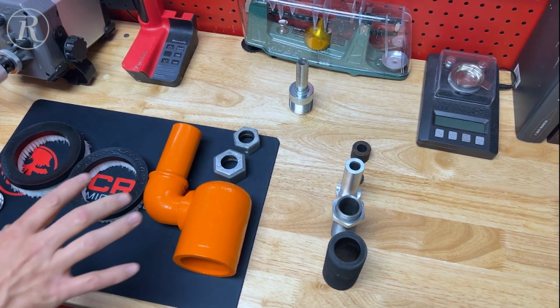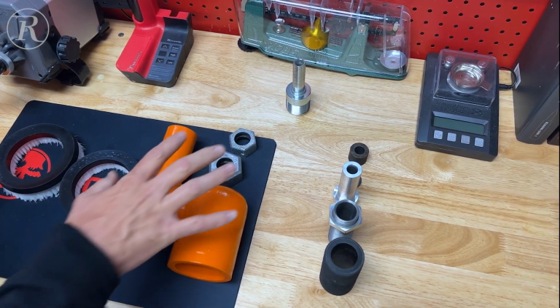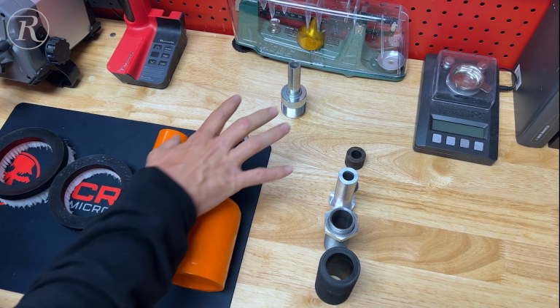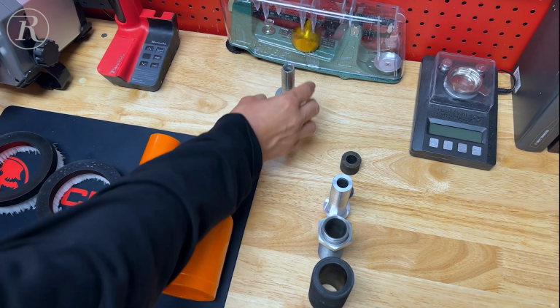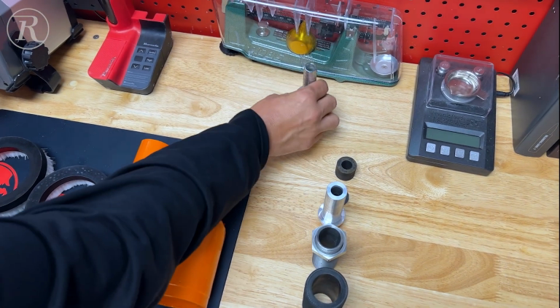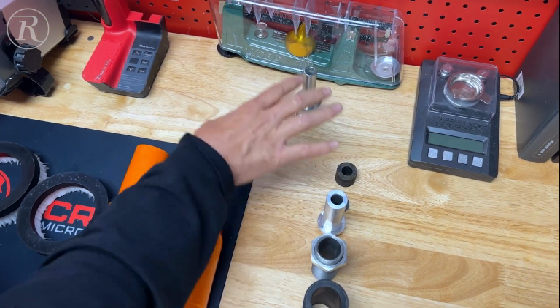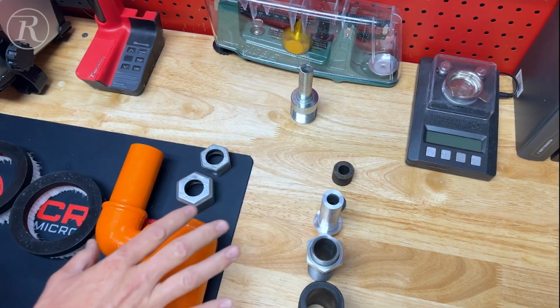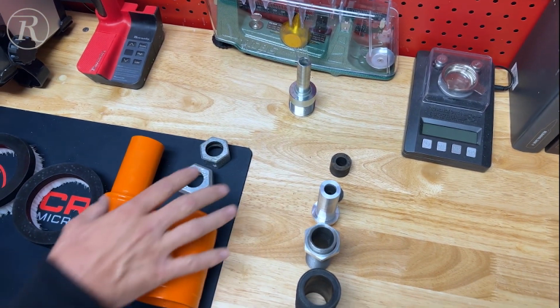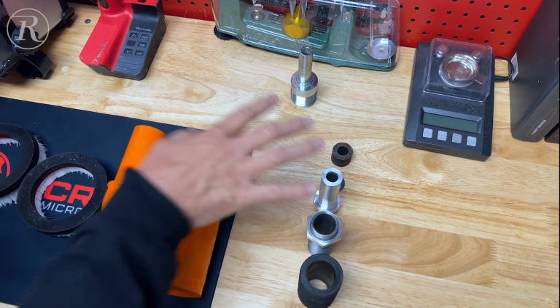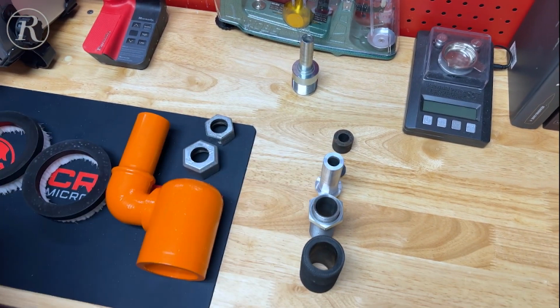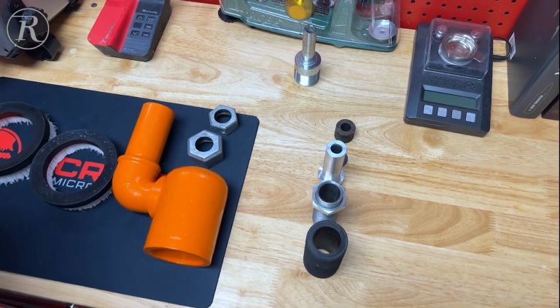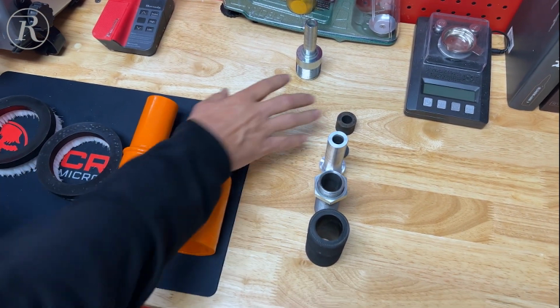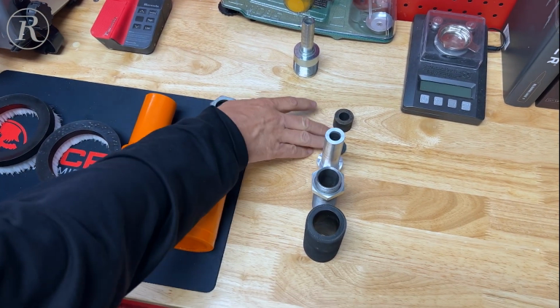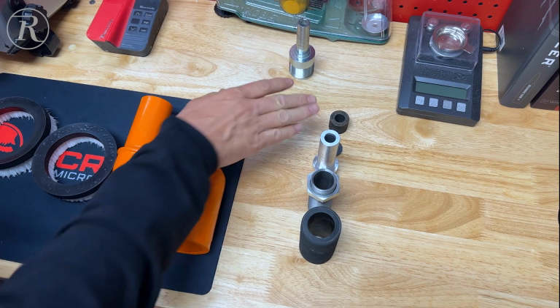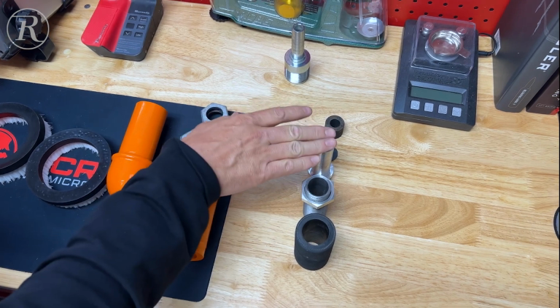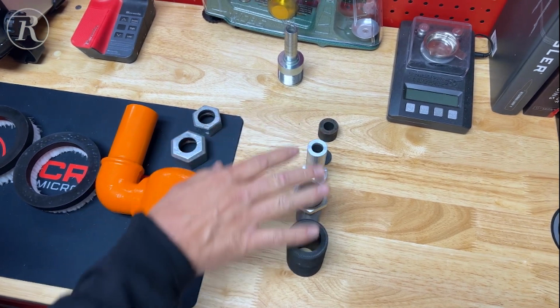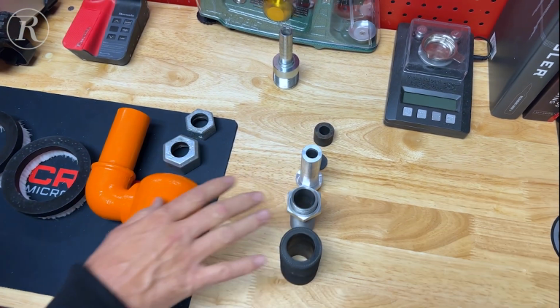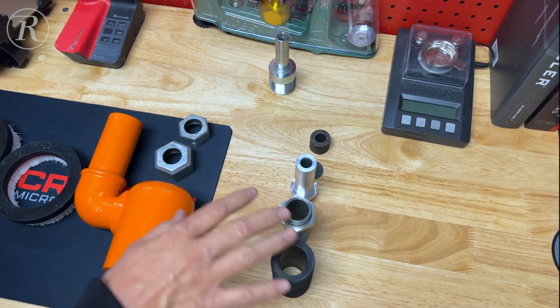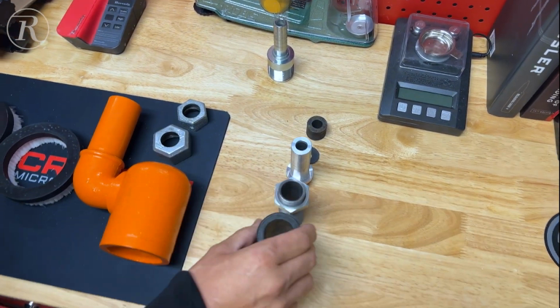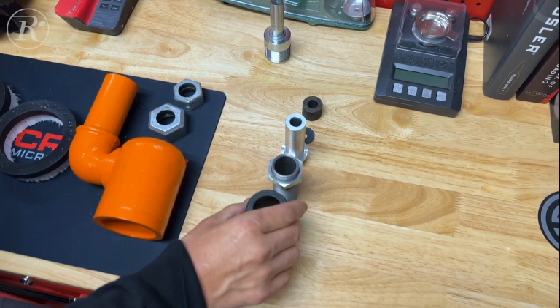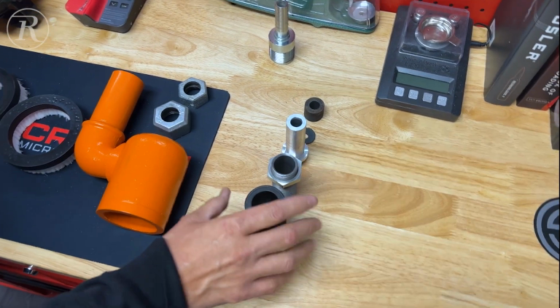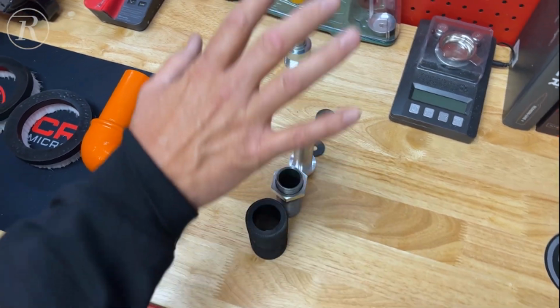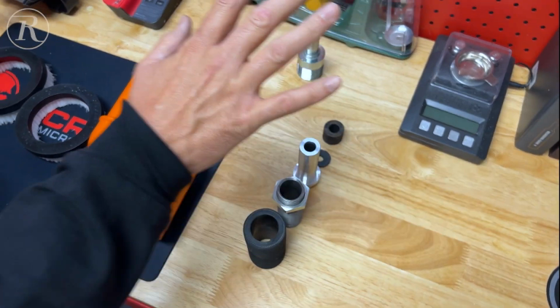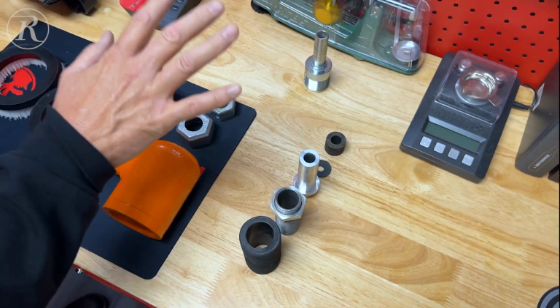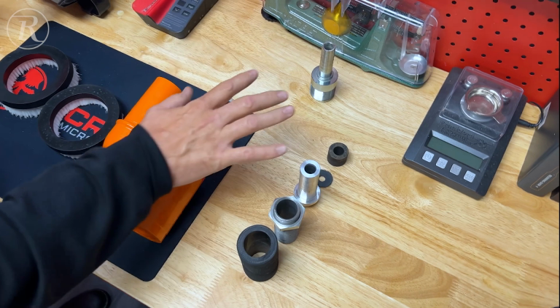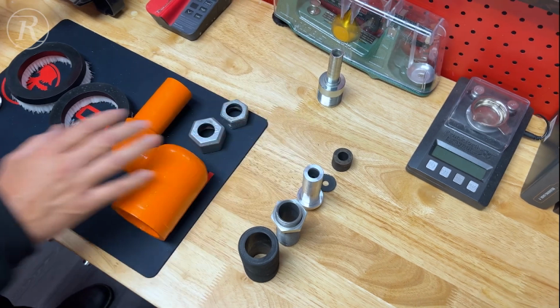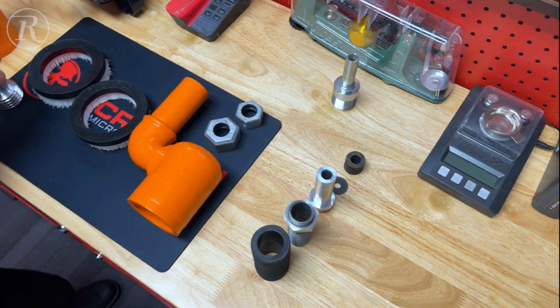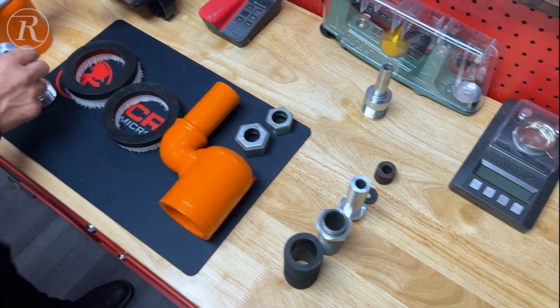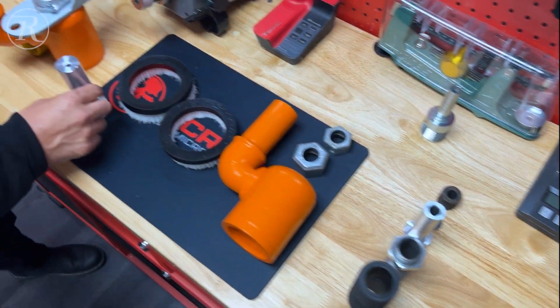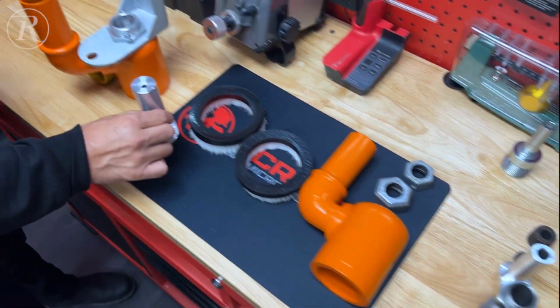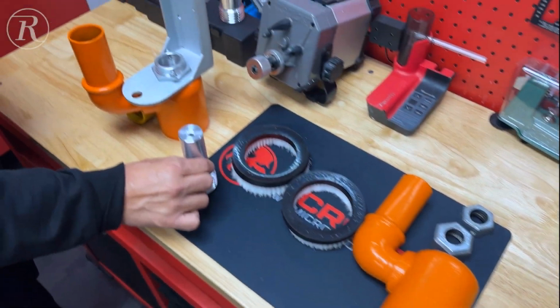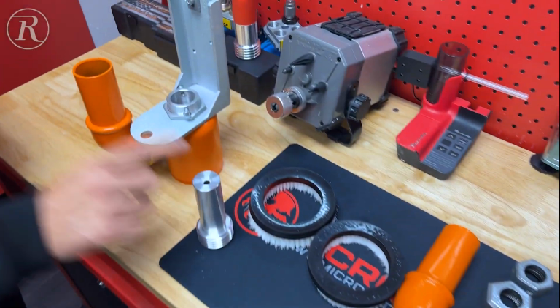Basically, we are going from this current system here, where you have five wearable parts: your short nozzle, grommet, nozzle, fastener, and rubber sleeve. We're going from these five parts to literally this one nozzle.